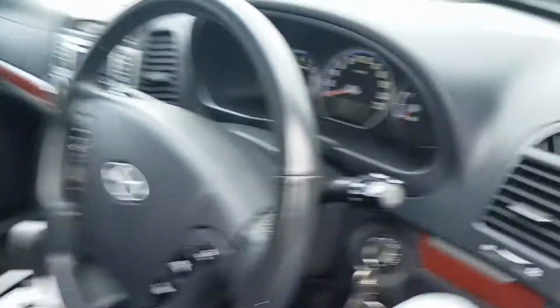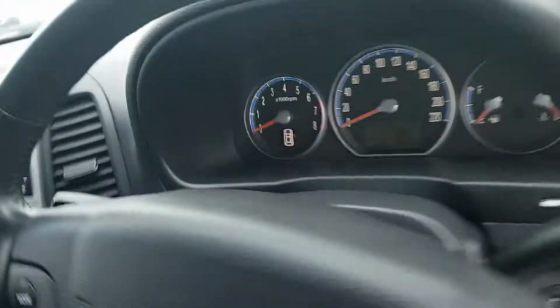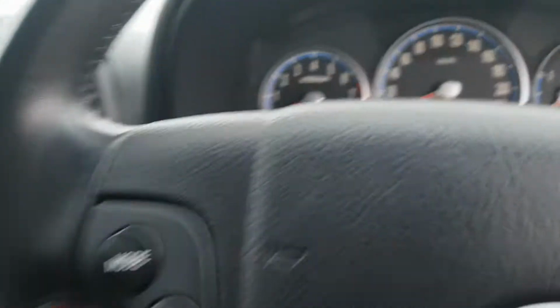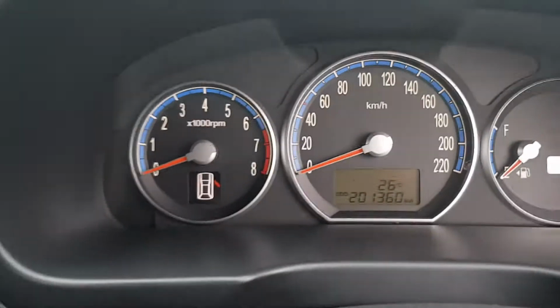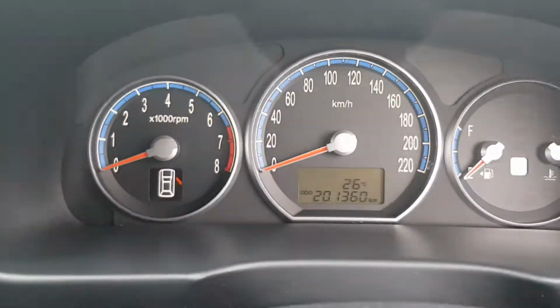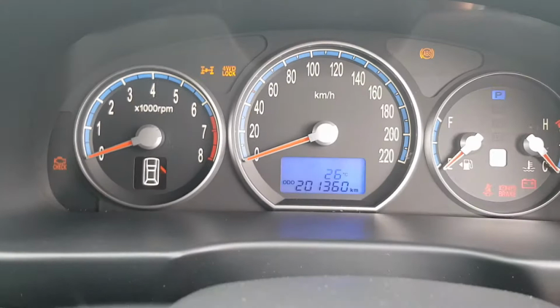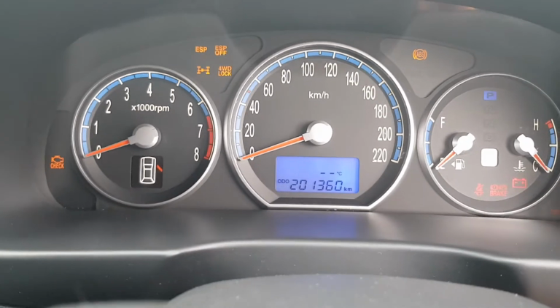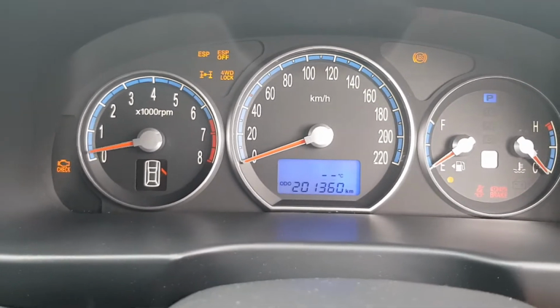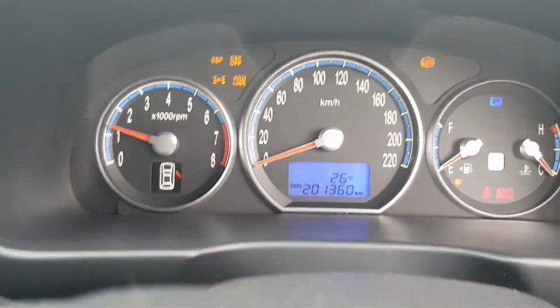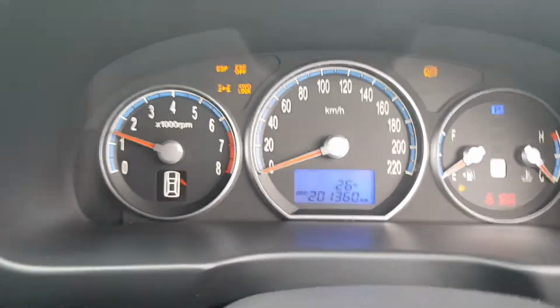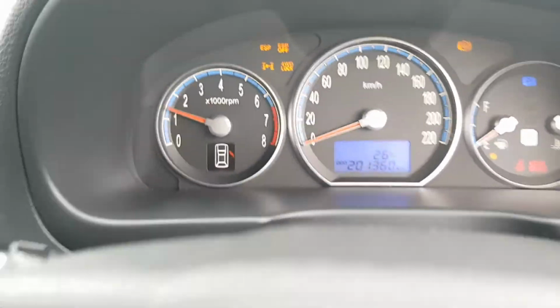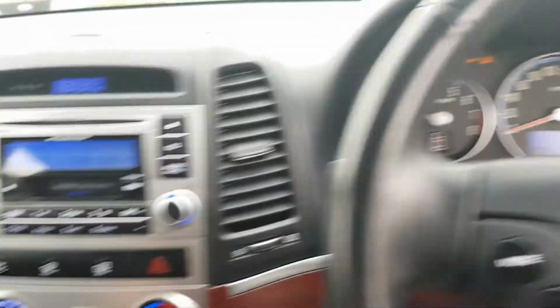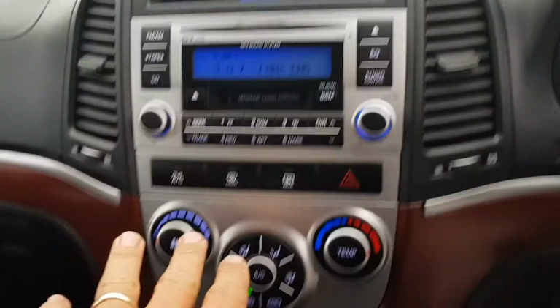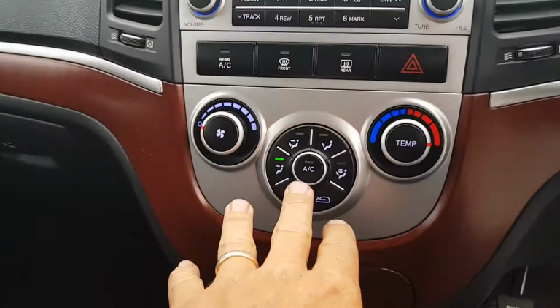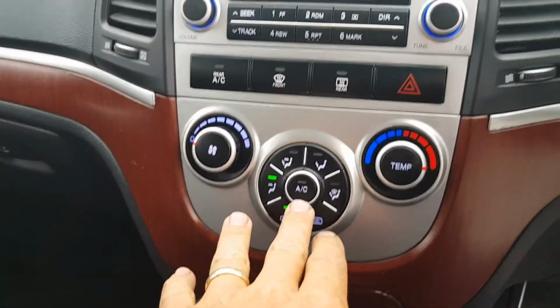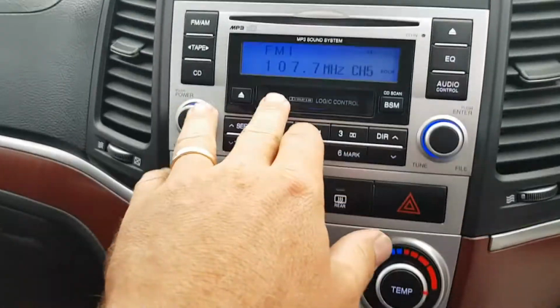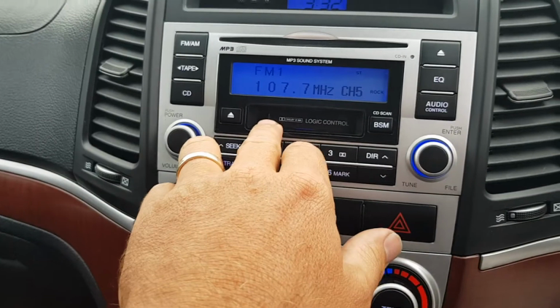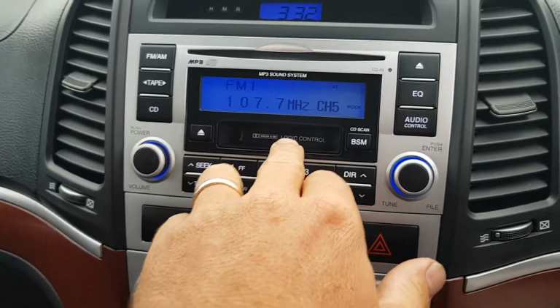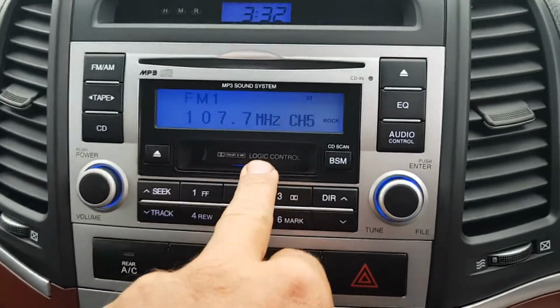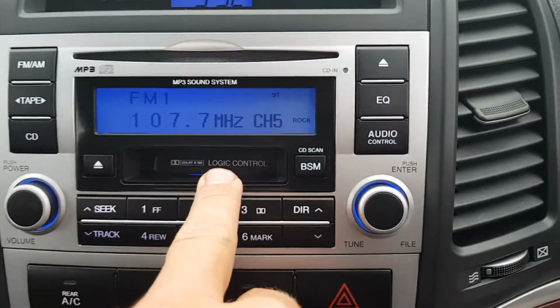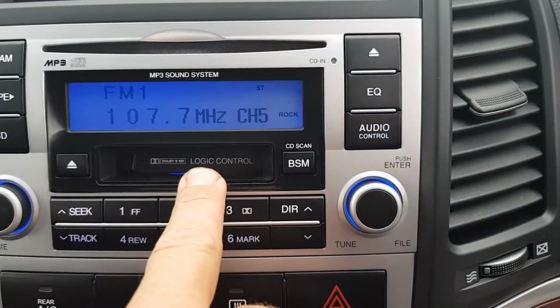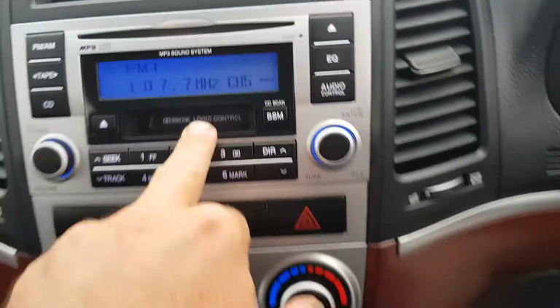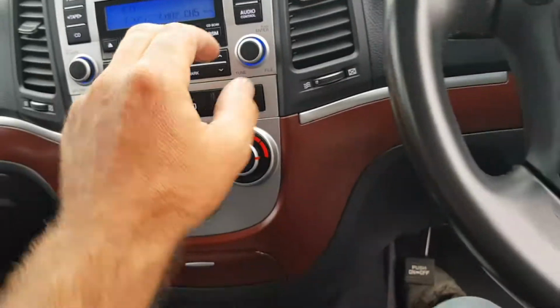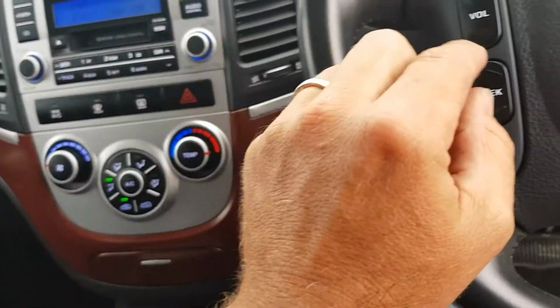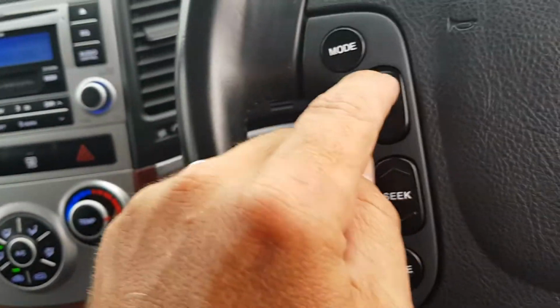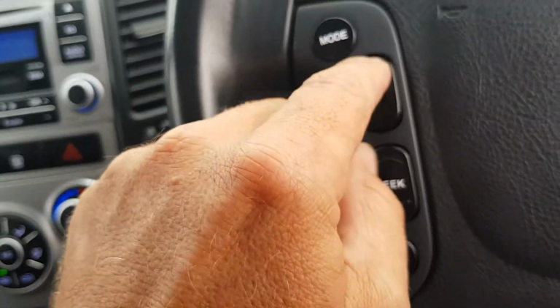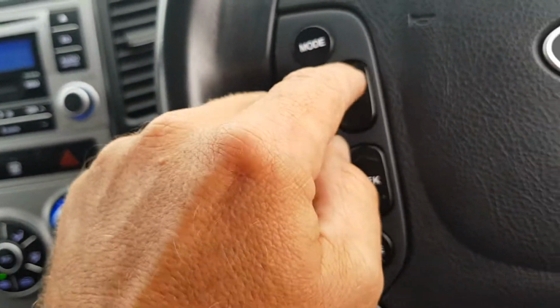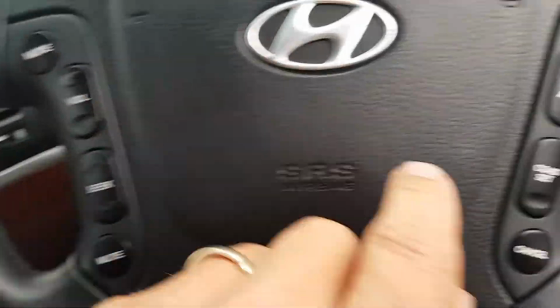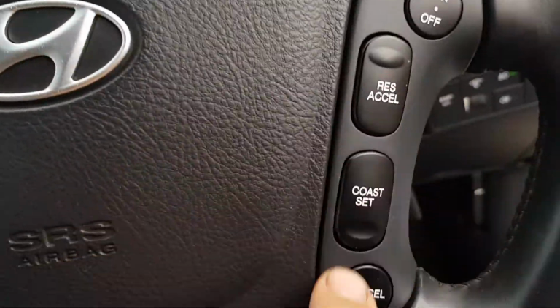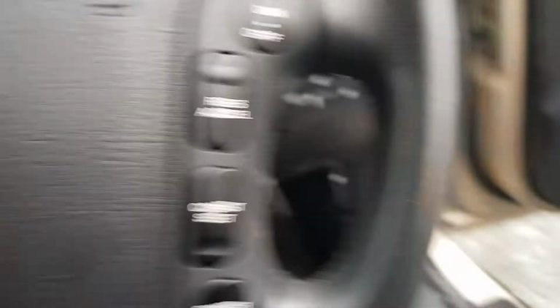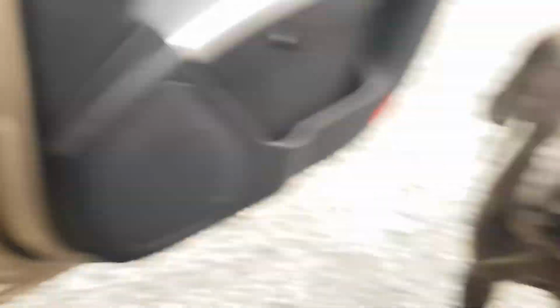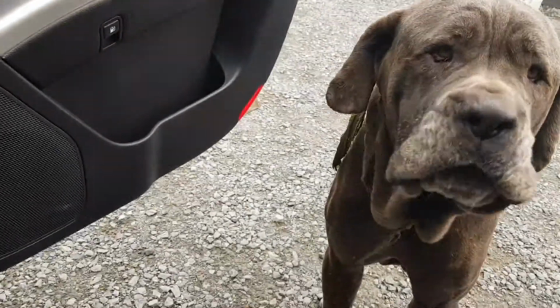Inside here you can see it's got 201,000 on the clock. It starts and runs like it should. The air con's icy cold. Got the Slim Dusty seat radio cassette you can bang in there, radio controls on the wheel, got the cruise control — and the big dopey dog.